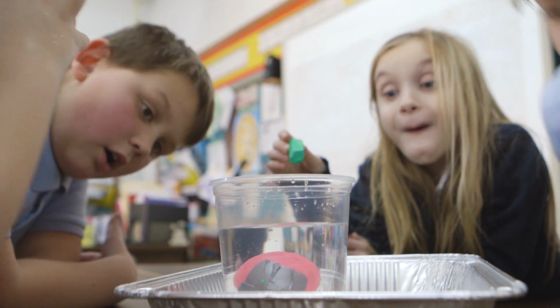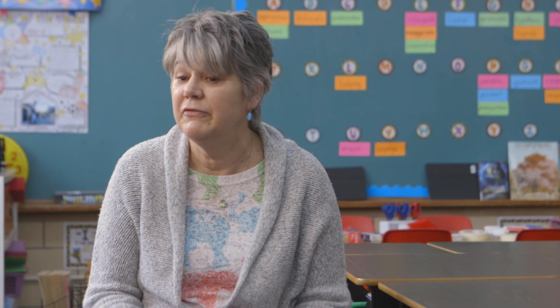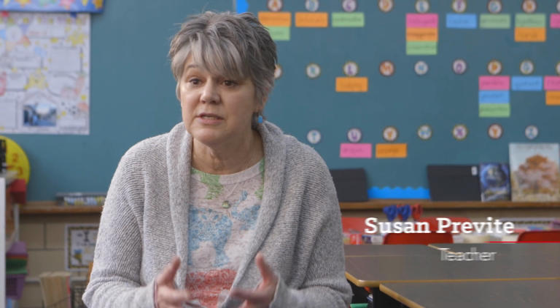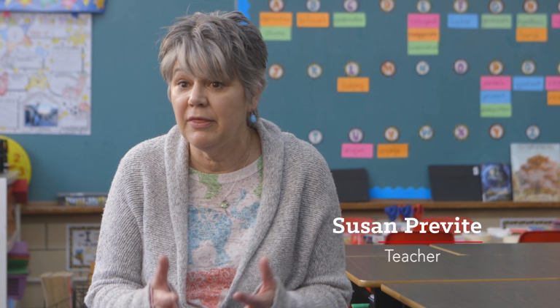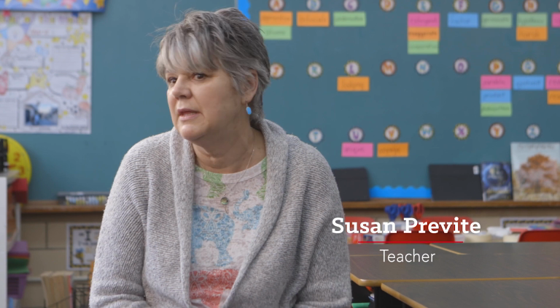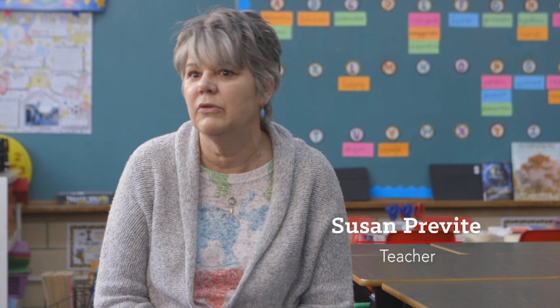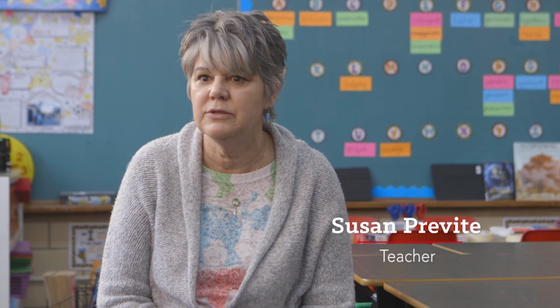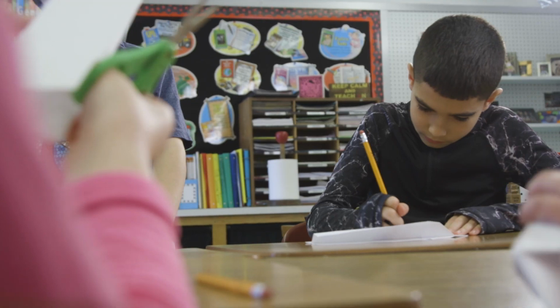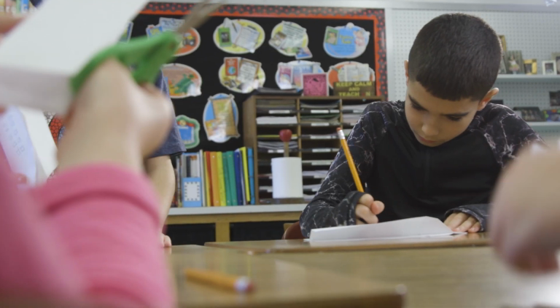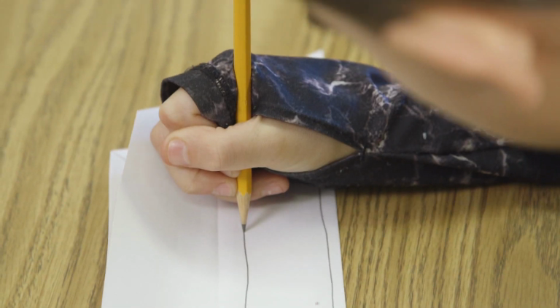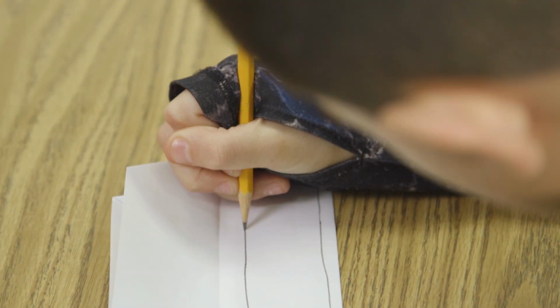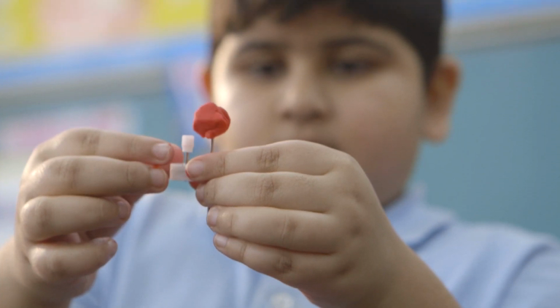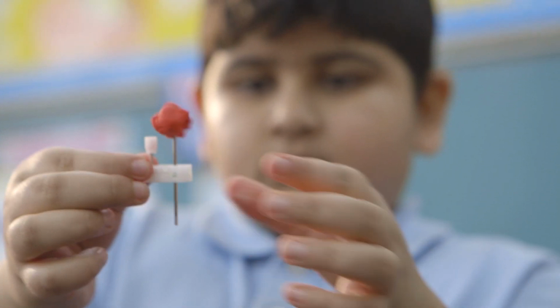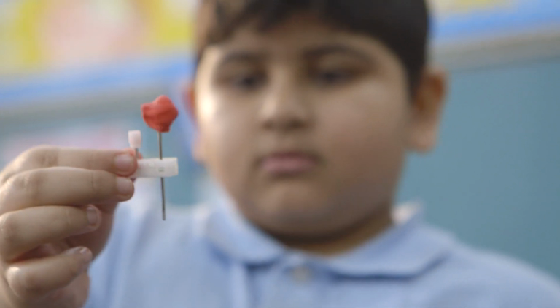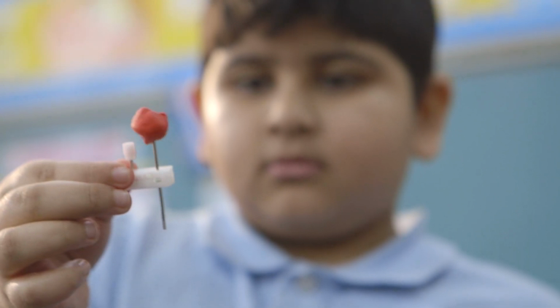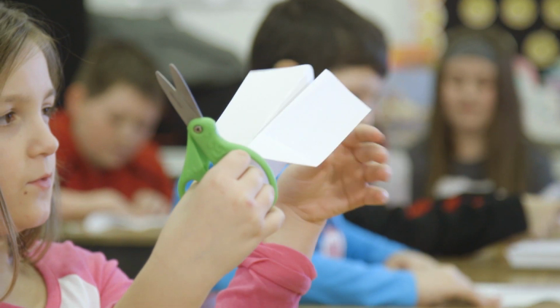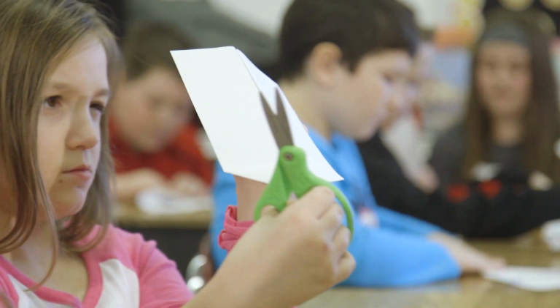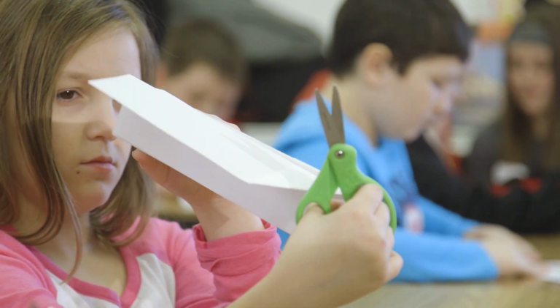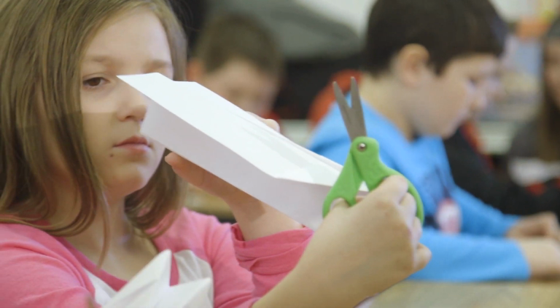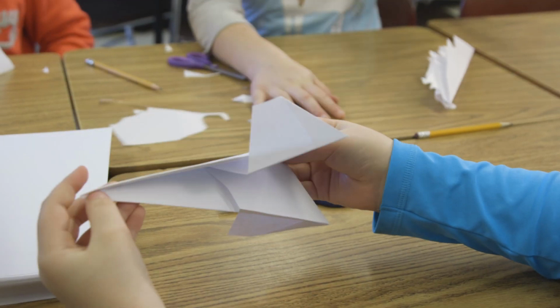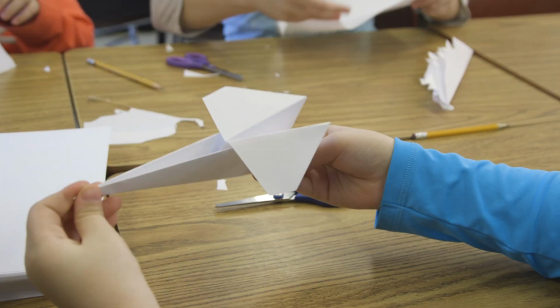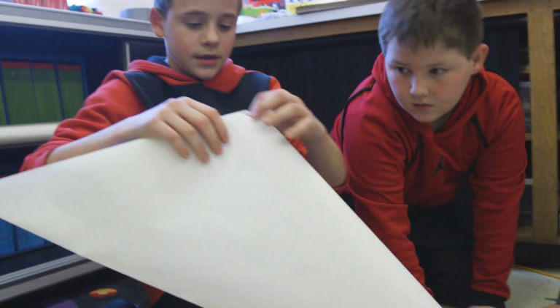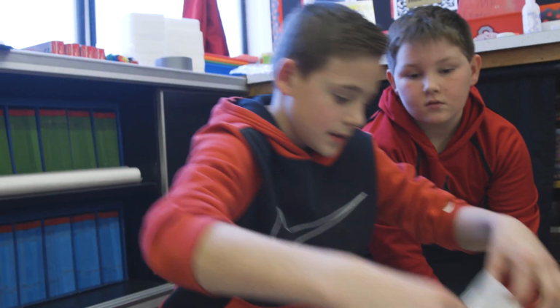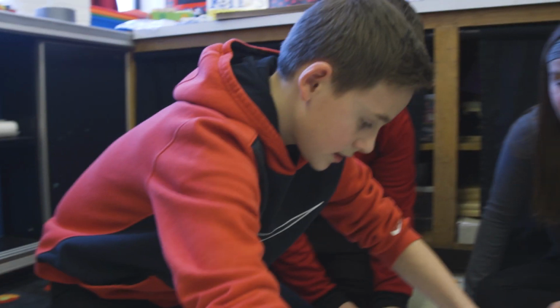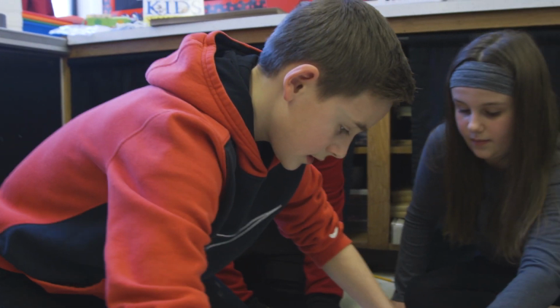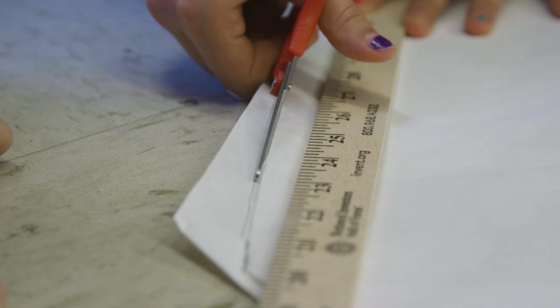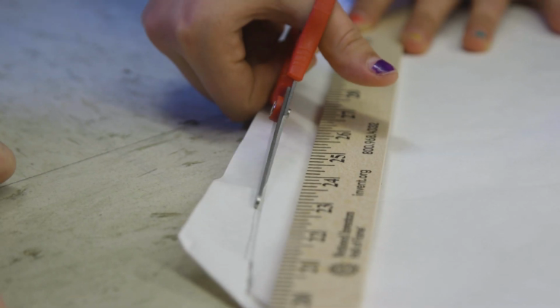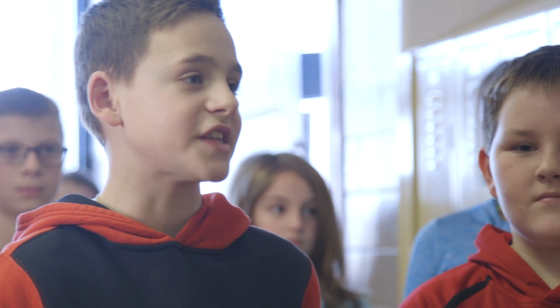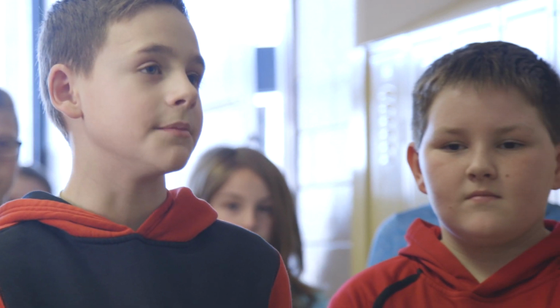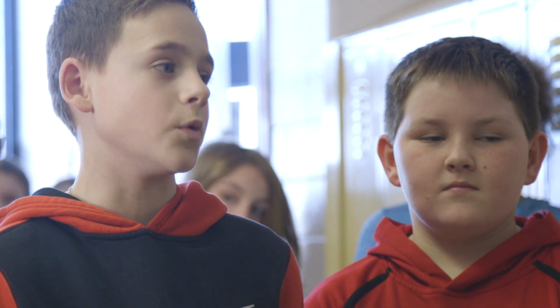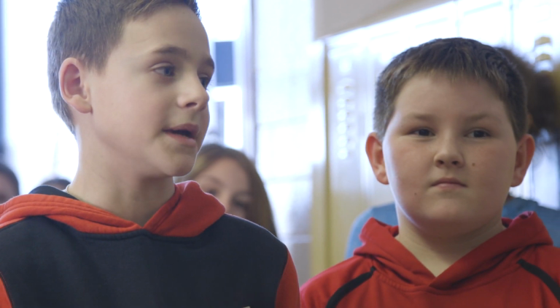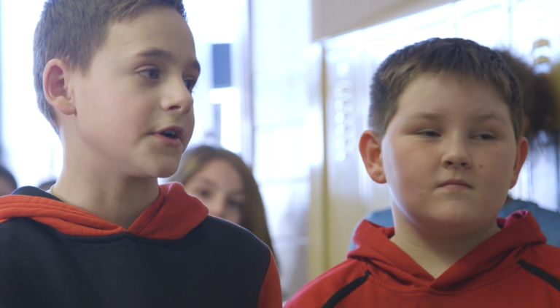They invent things and create things that they didn't know that they could do. You see them thinking through that process — just how a simple fold can make a difference.